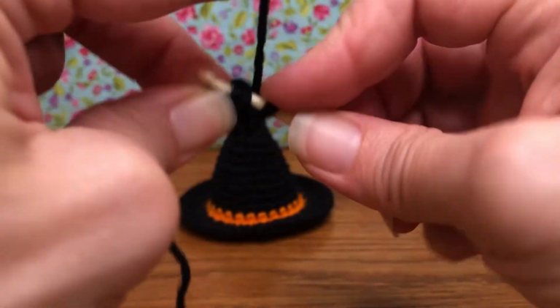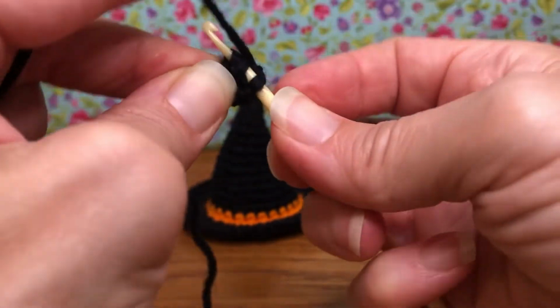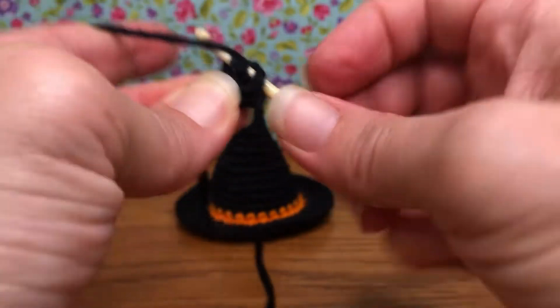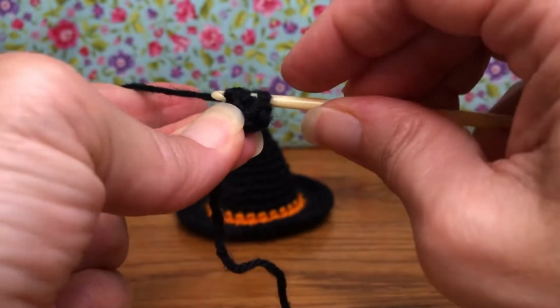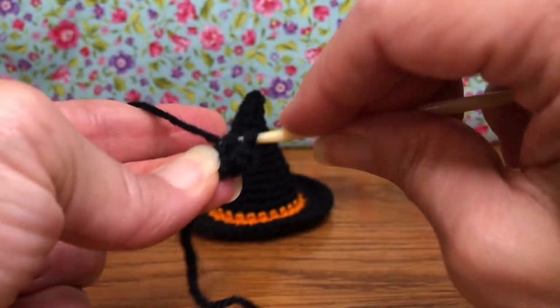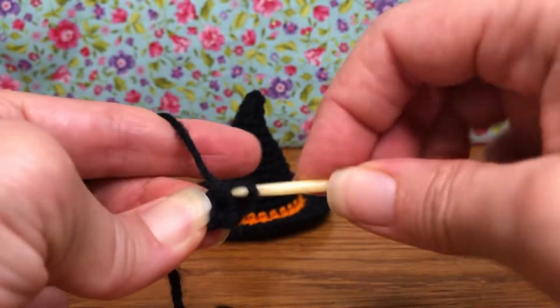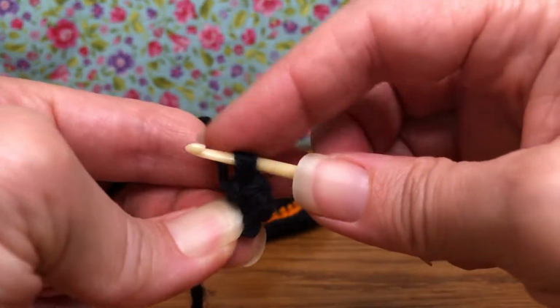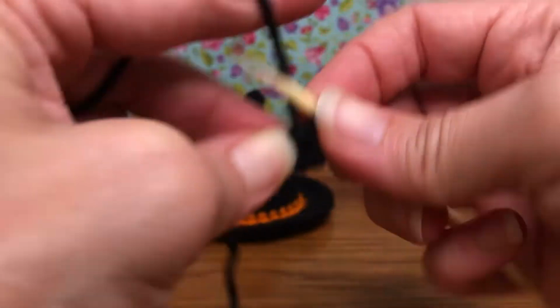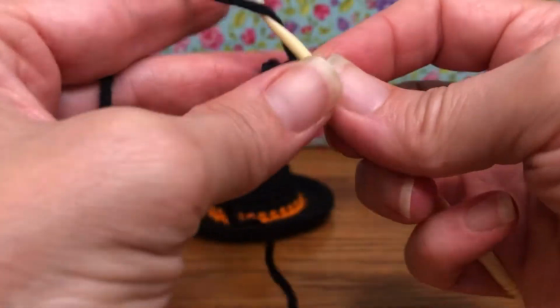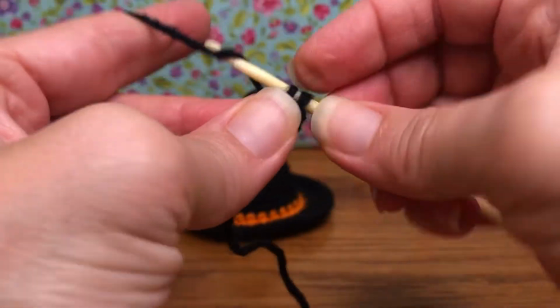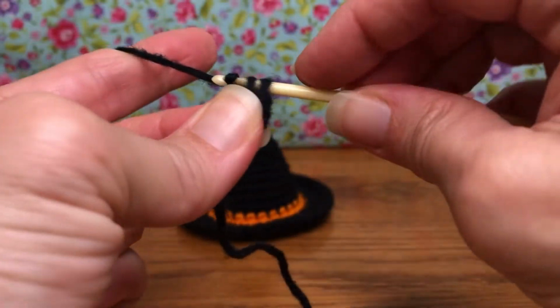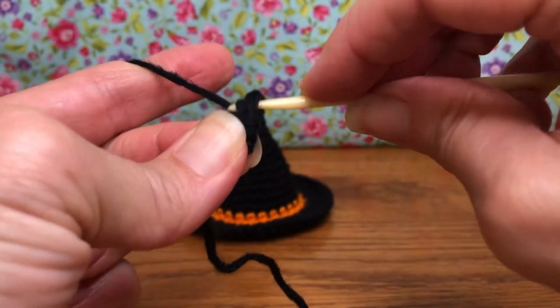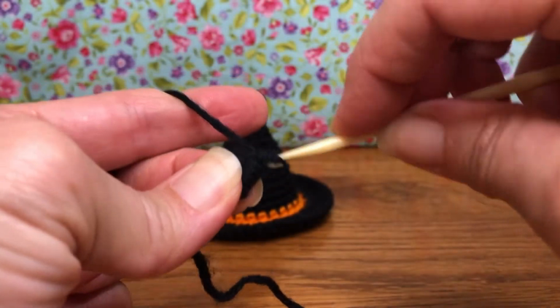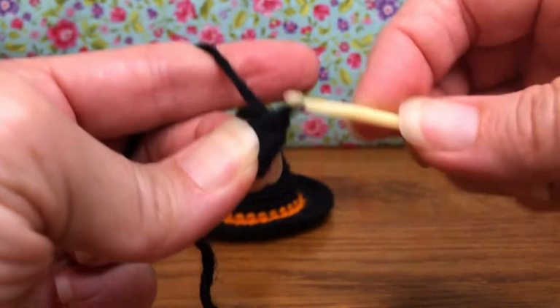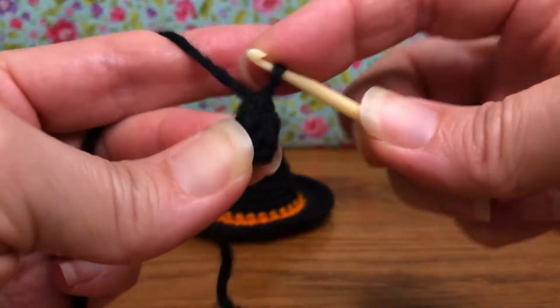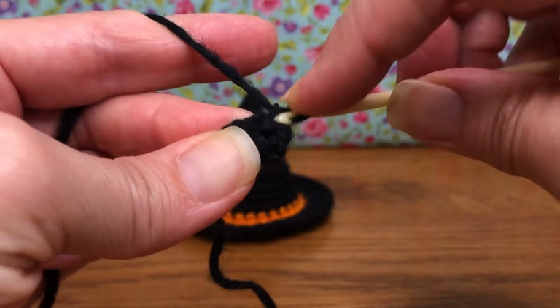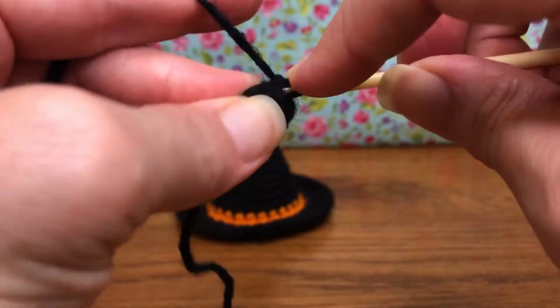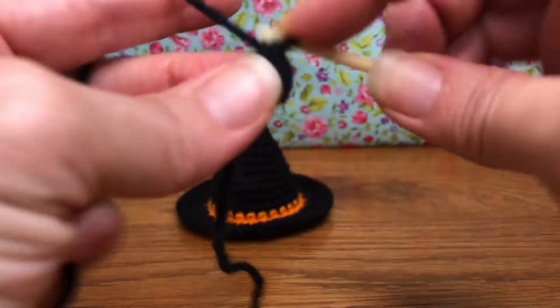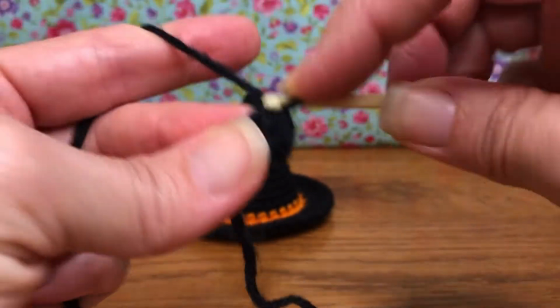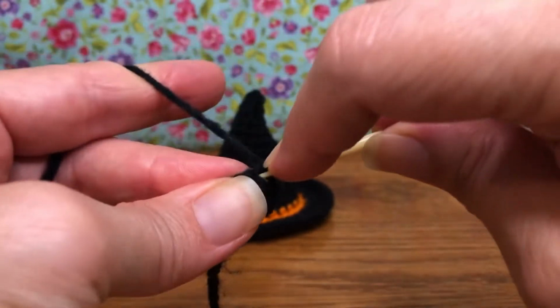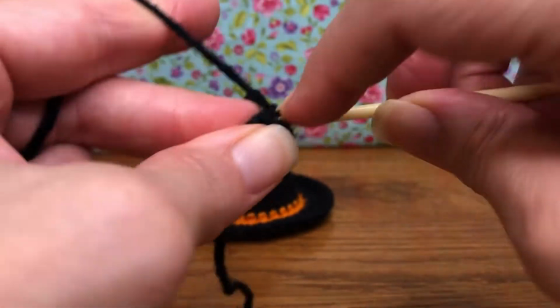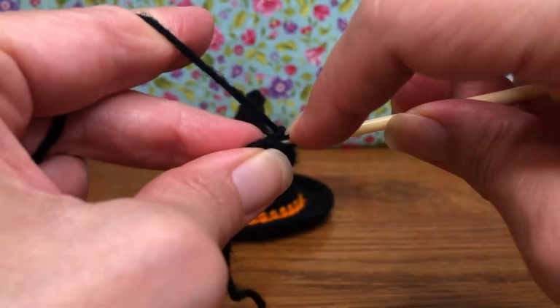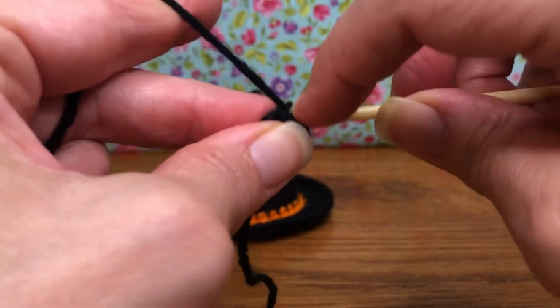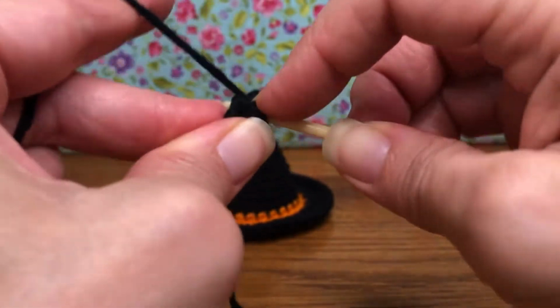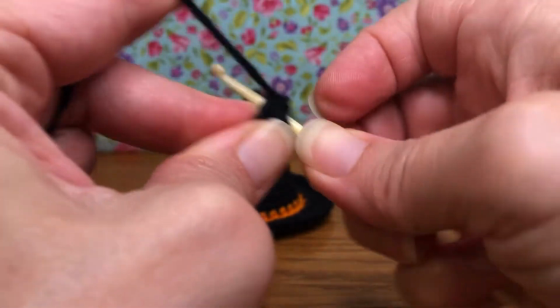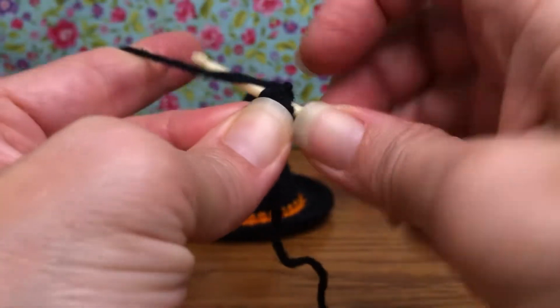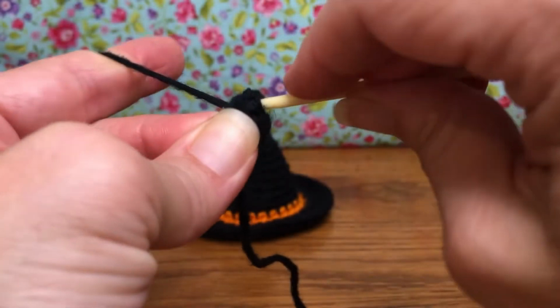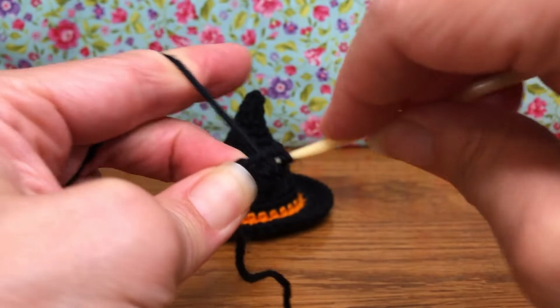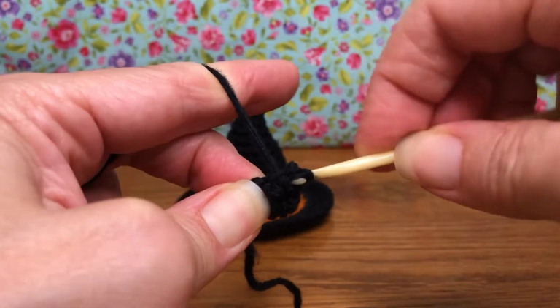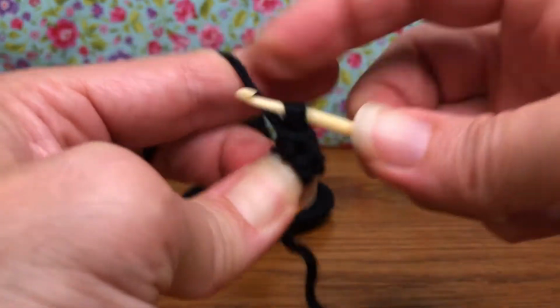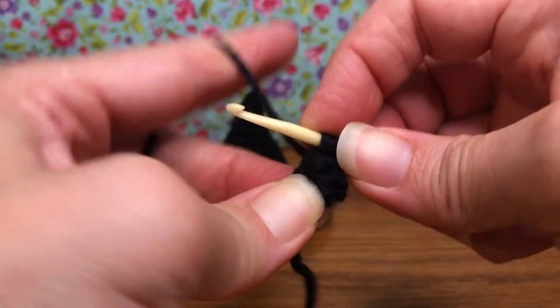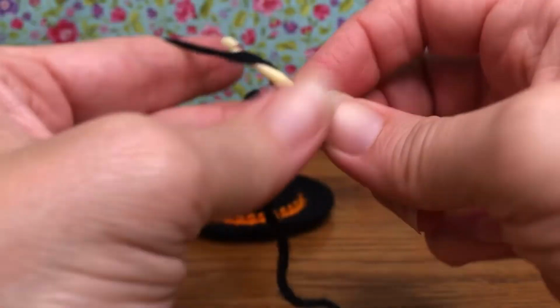To do our increase, remember it's two single crochets in each stitch. We're going to enter our first stitch here — I'm going to yarn over and pull through, and over and pull through two. That's one single crochet. Go back into that same stitch and give it another single crochet.